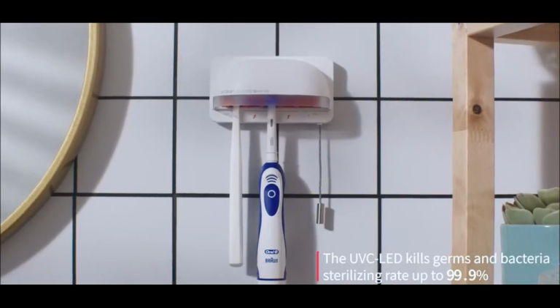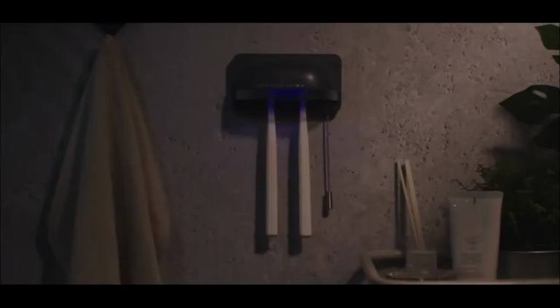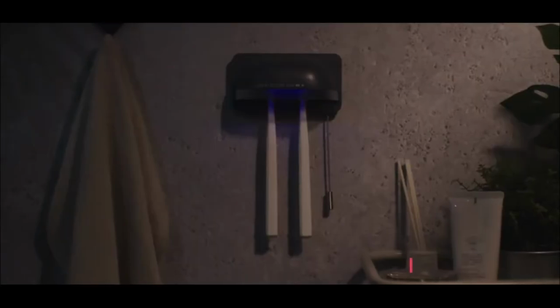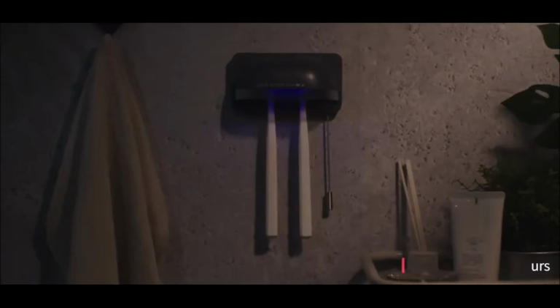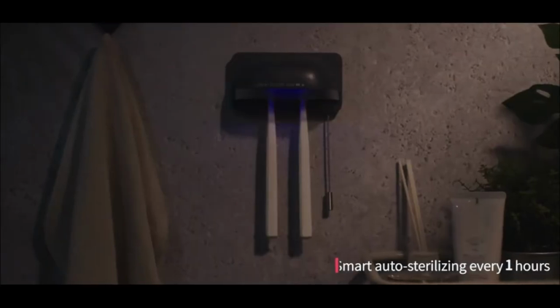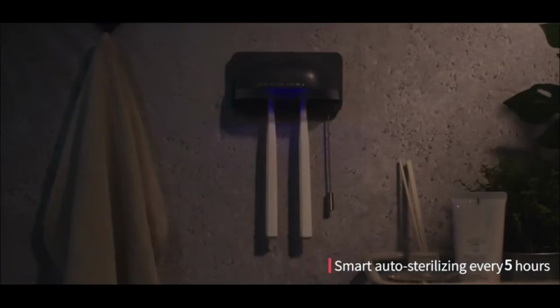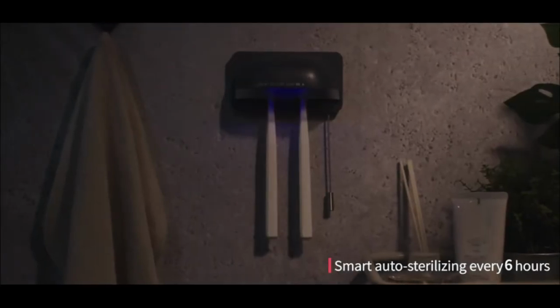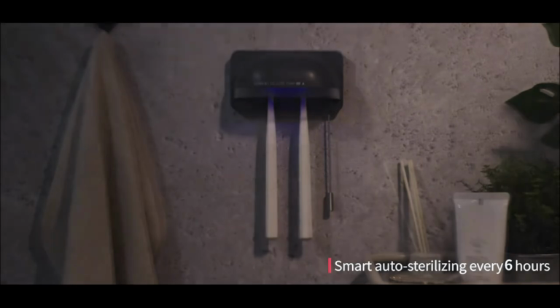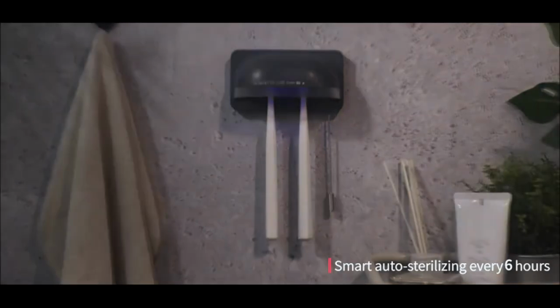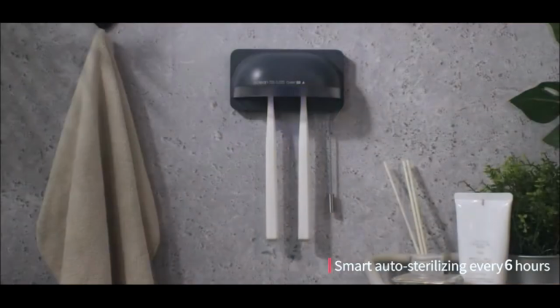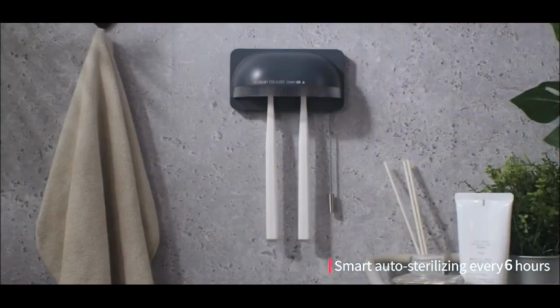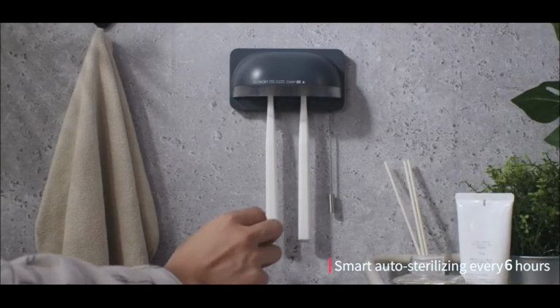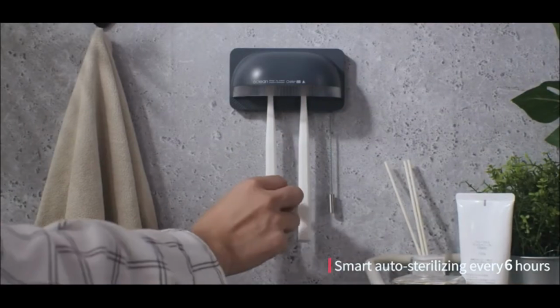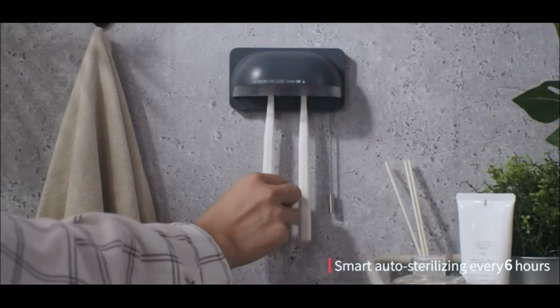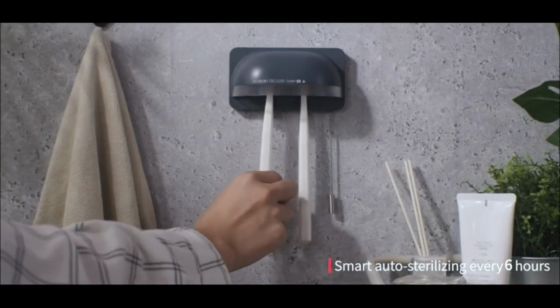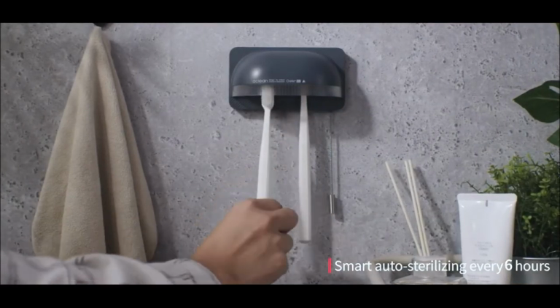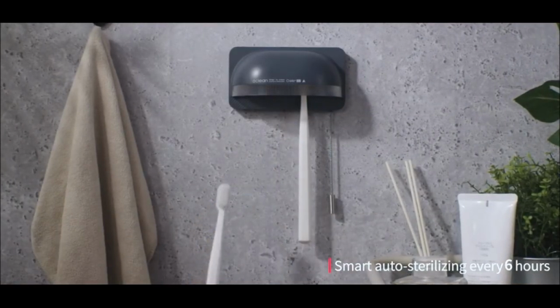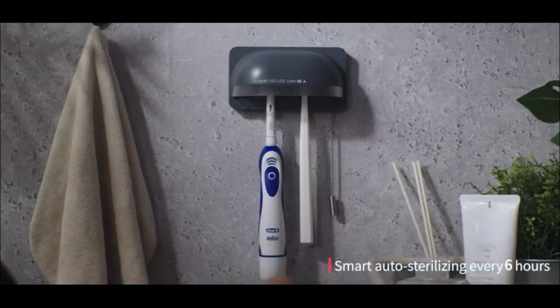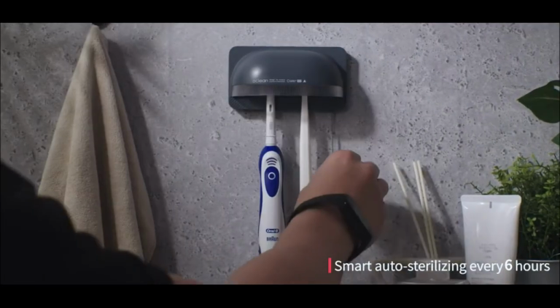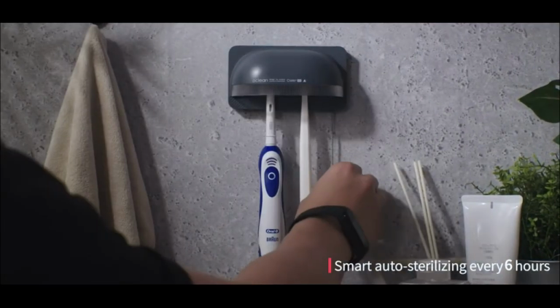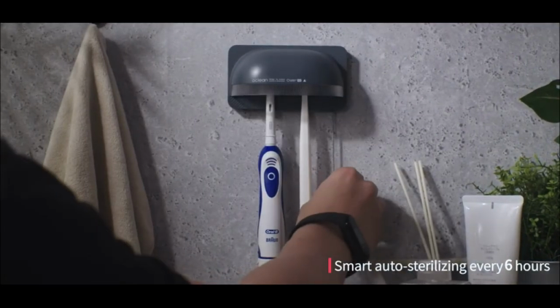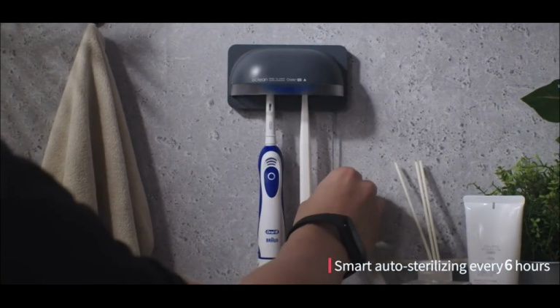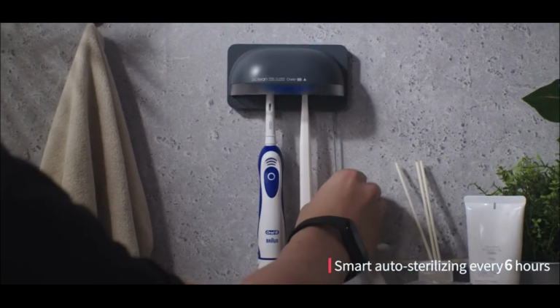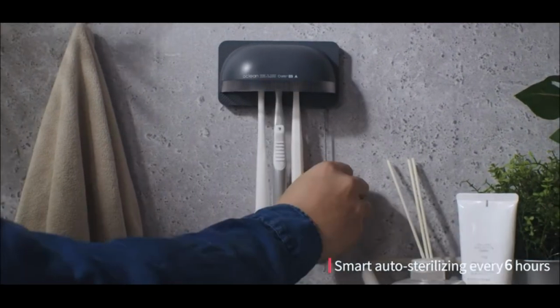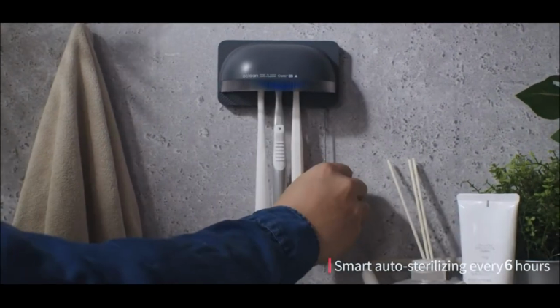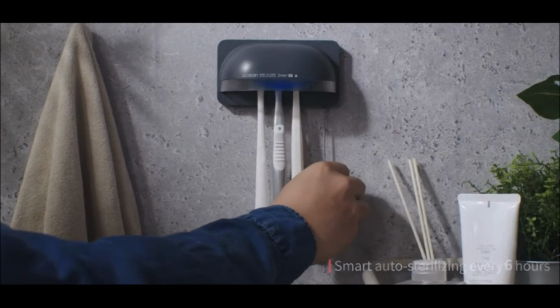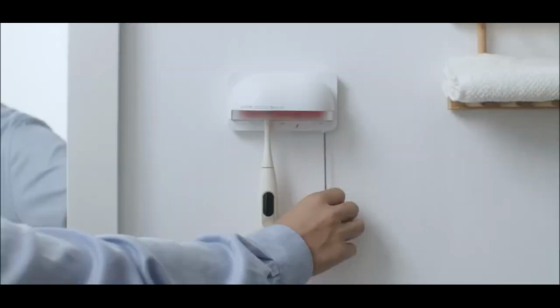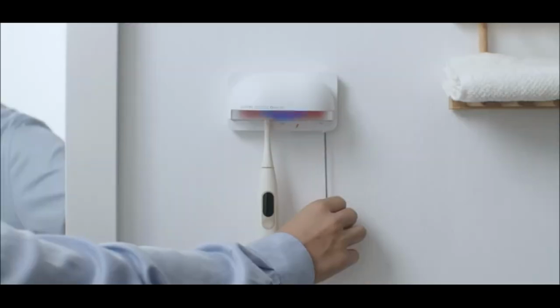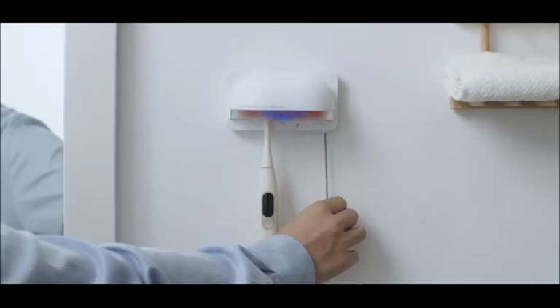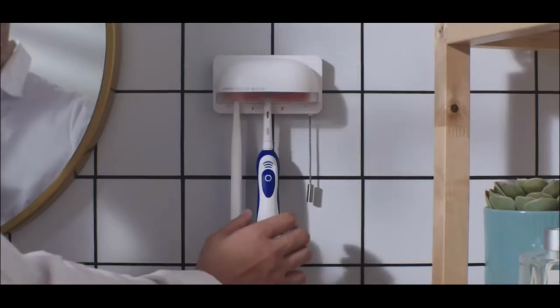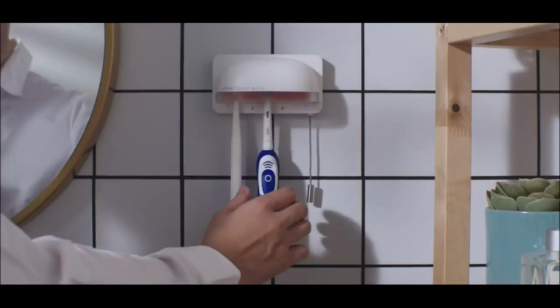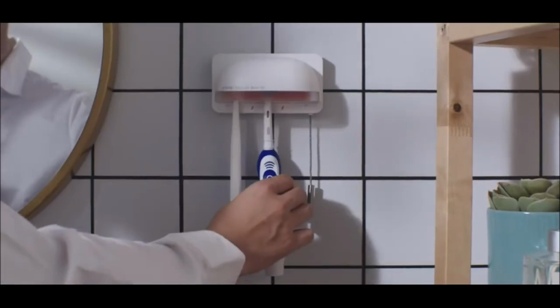UV LED sterilizes the surface of the toothbrush and brush head. Auto sterilization every six hours — automatic sterilization for two minutes every six hours.